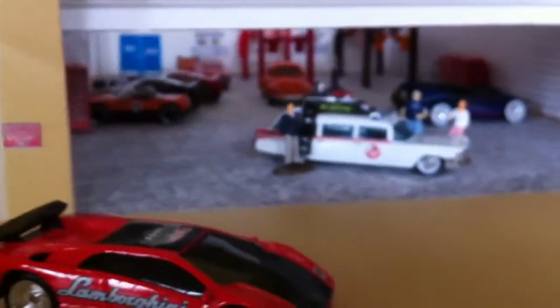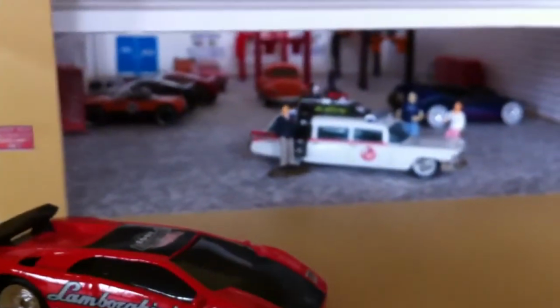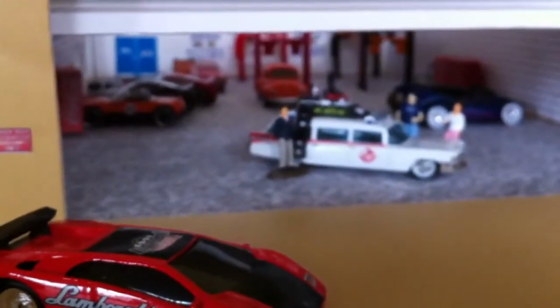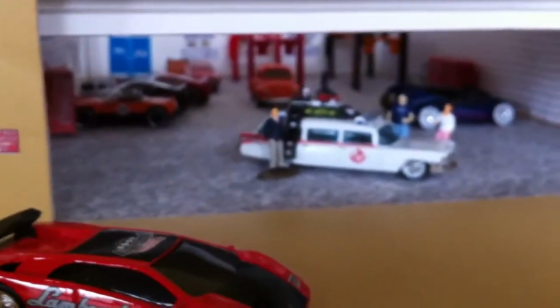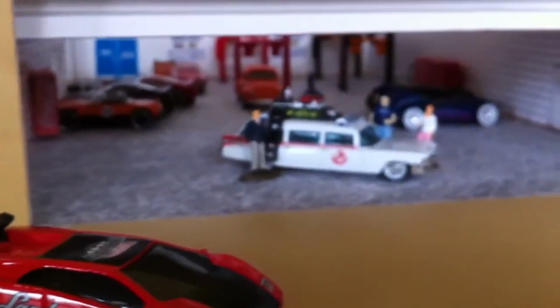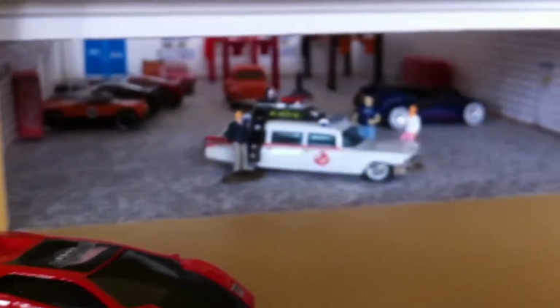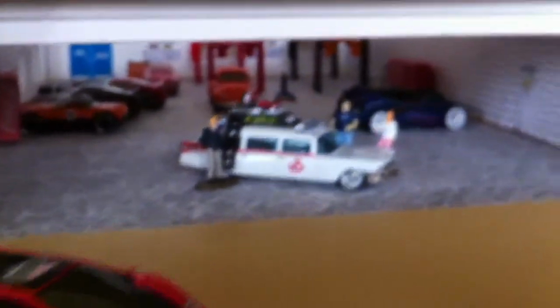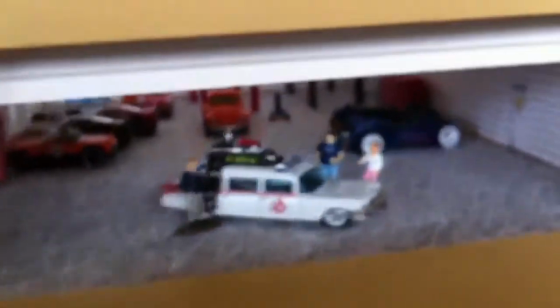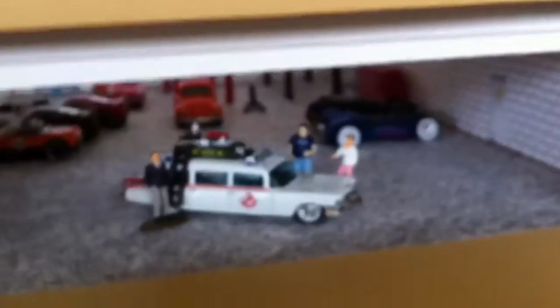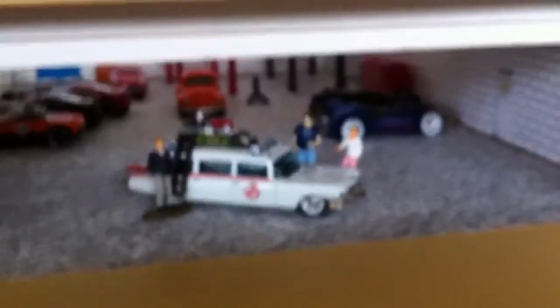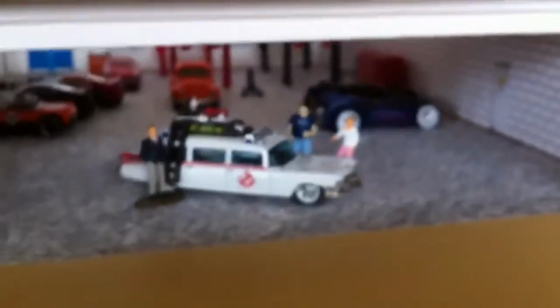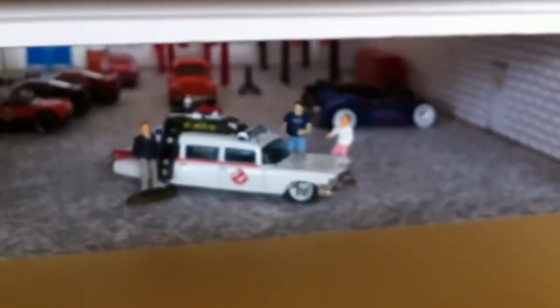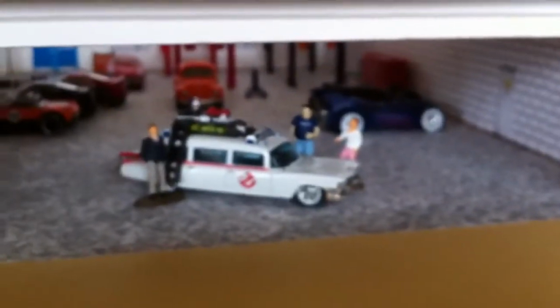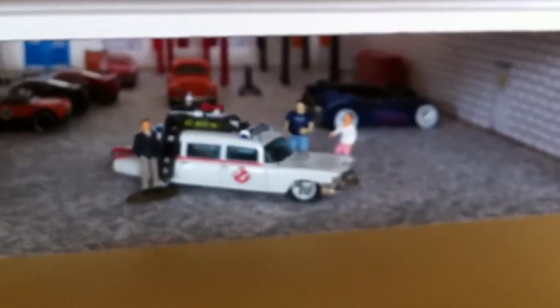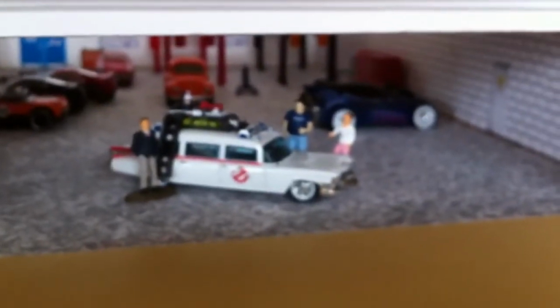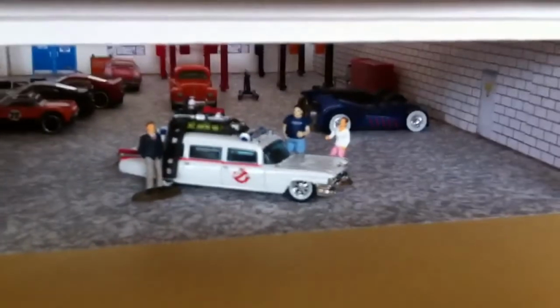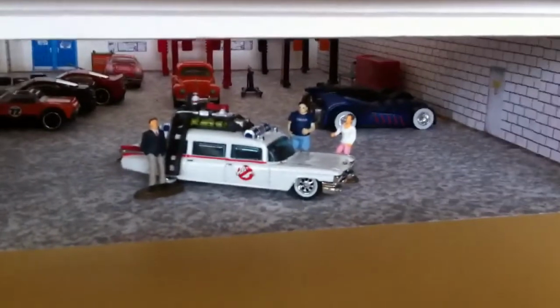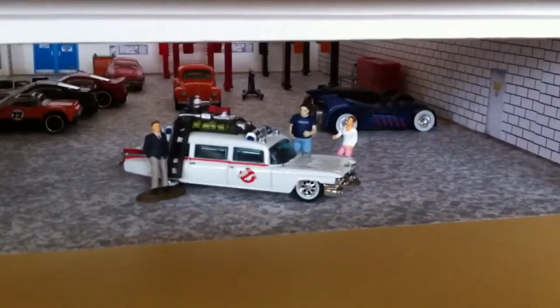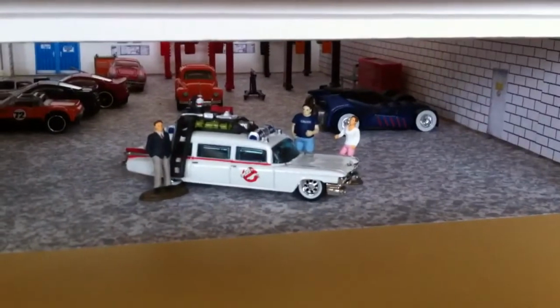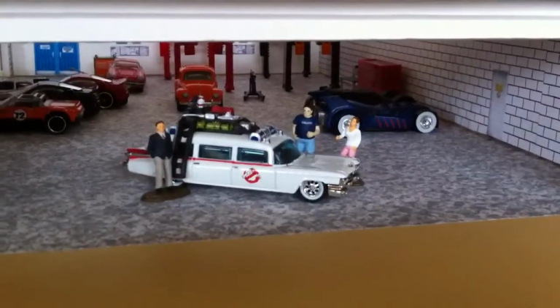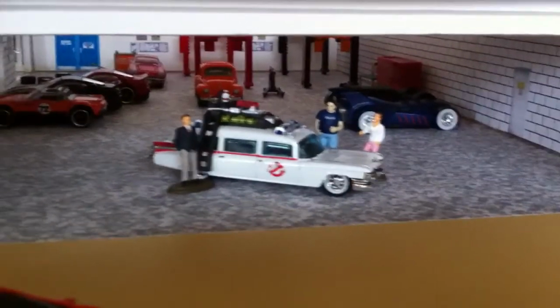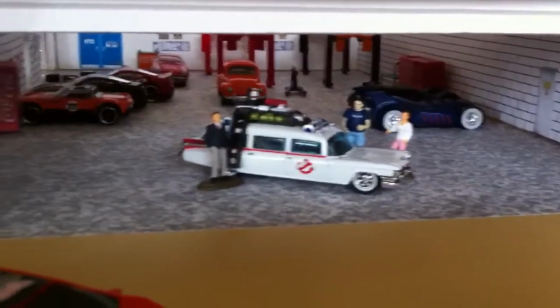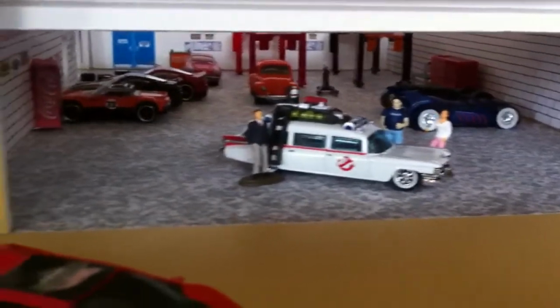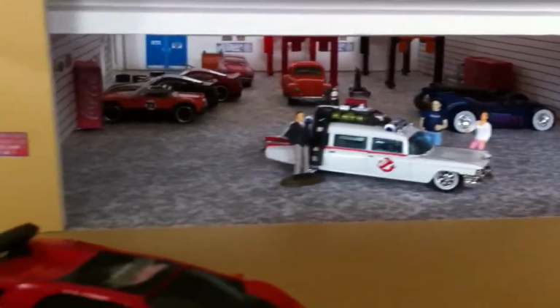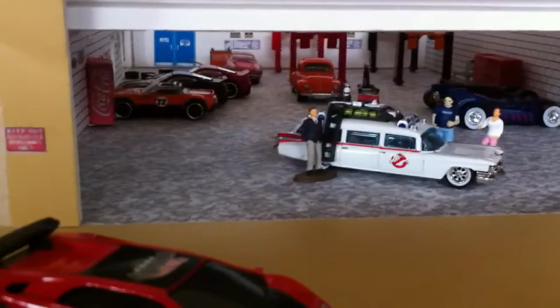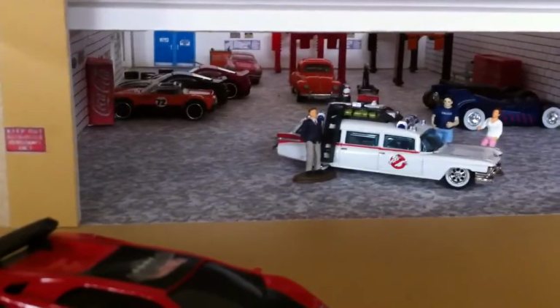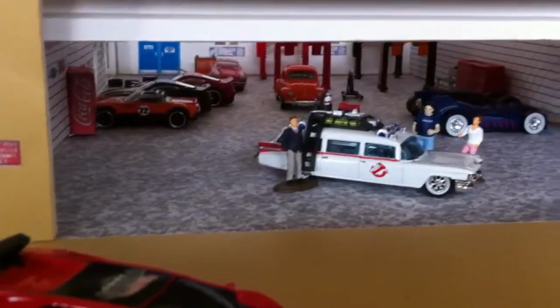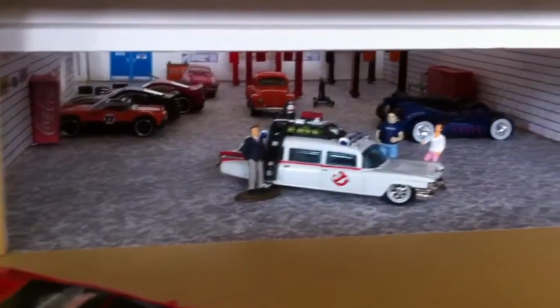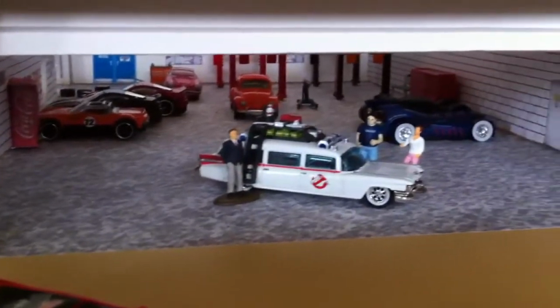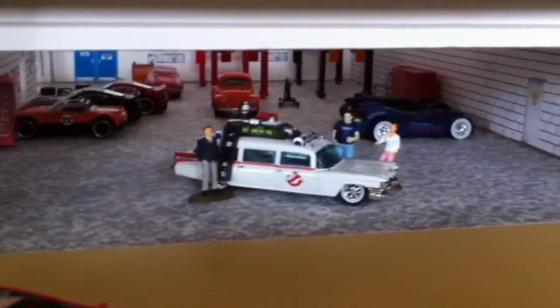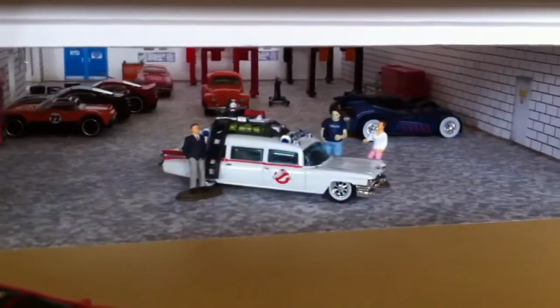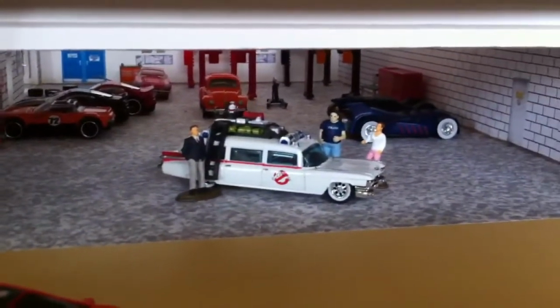There are the other cars in the shop. Been very busy lately — the shop is getting filled with cars again.